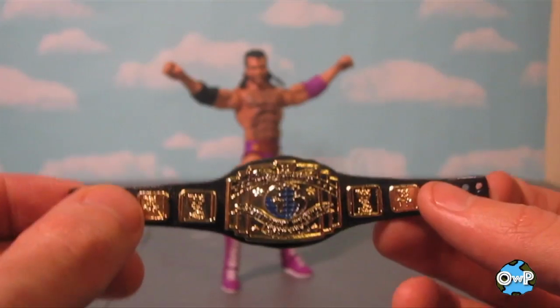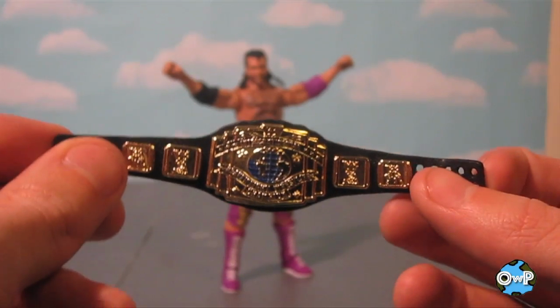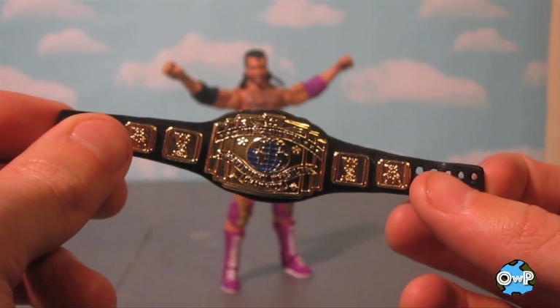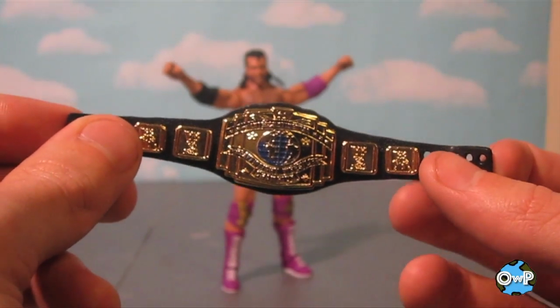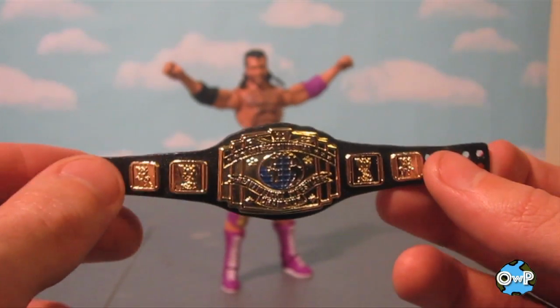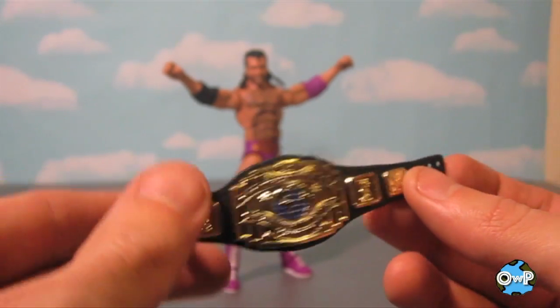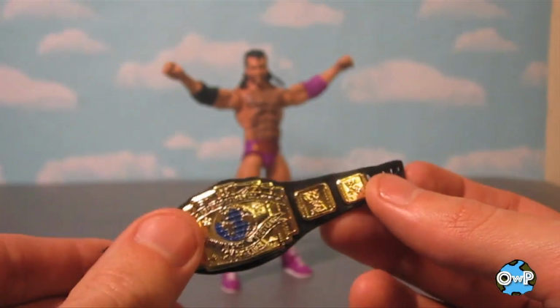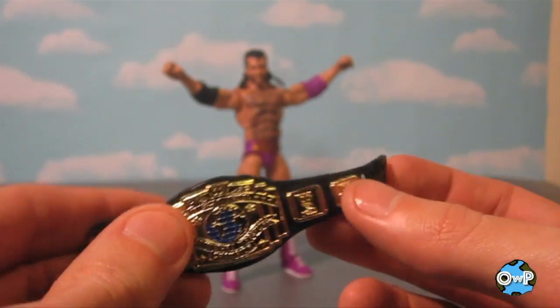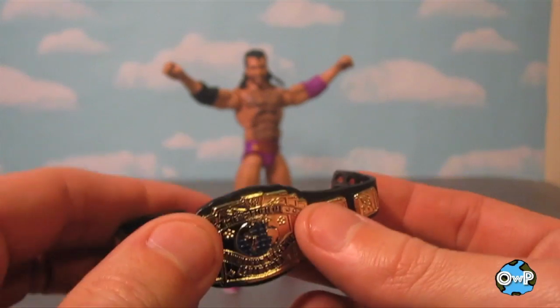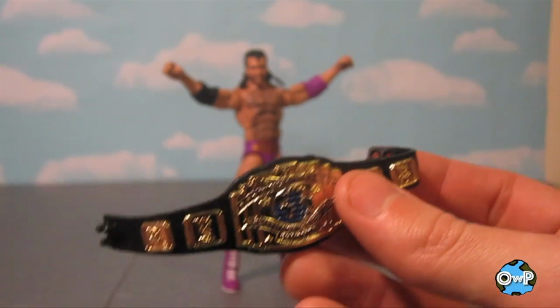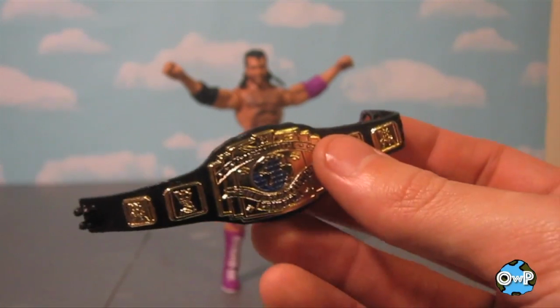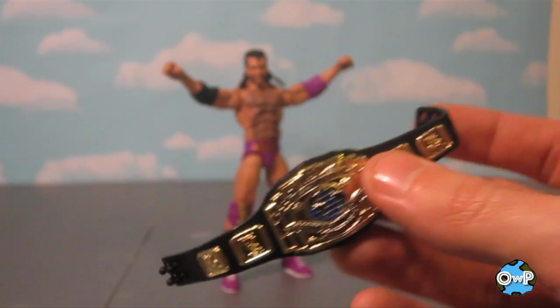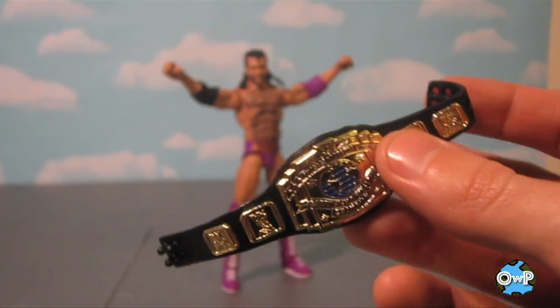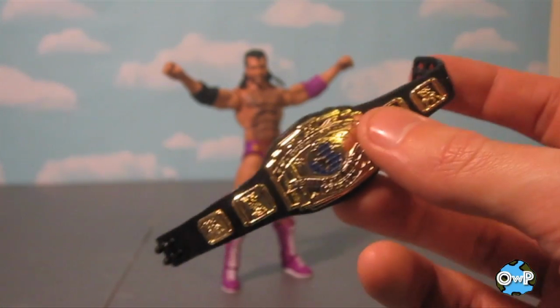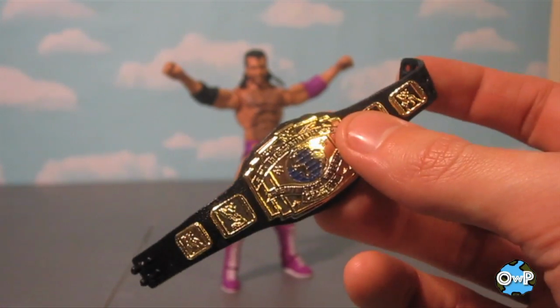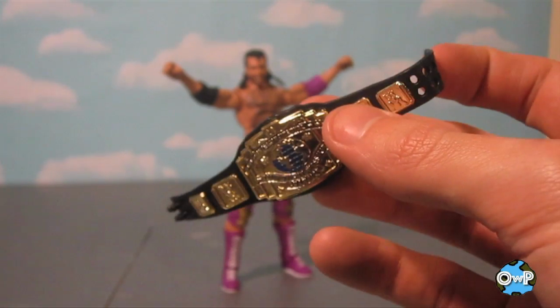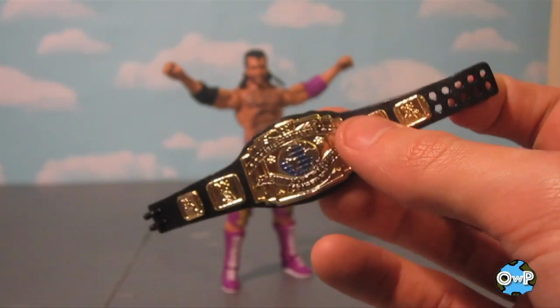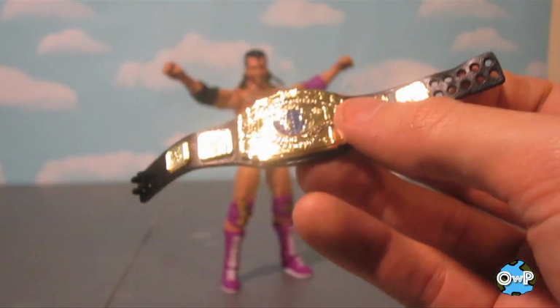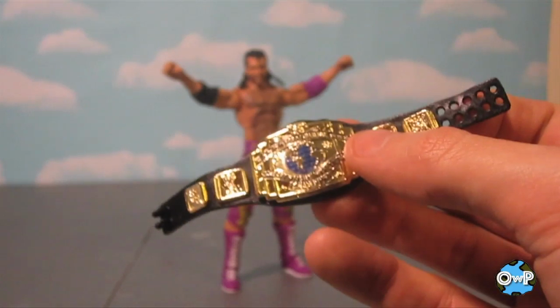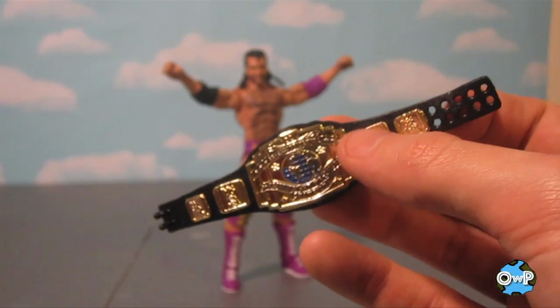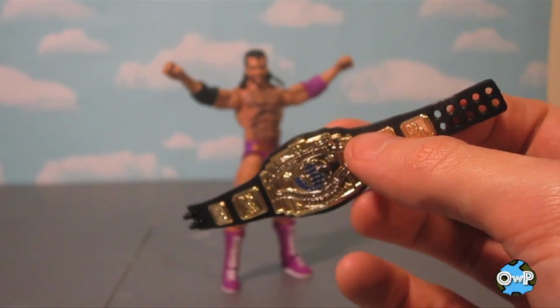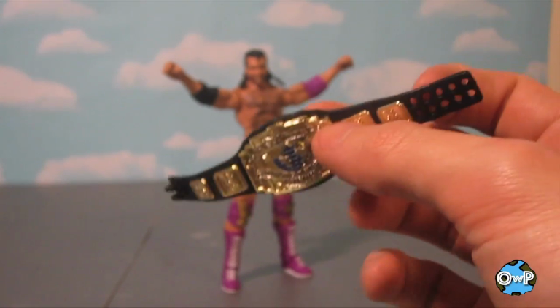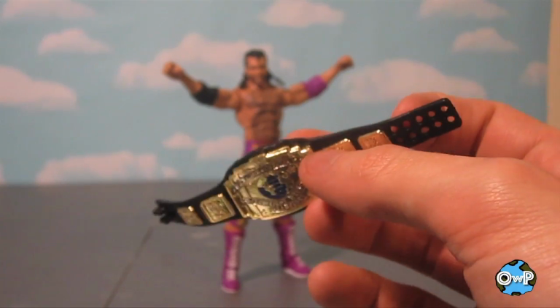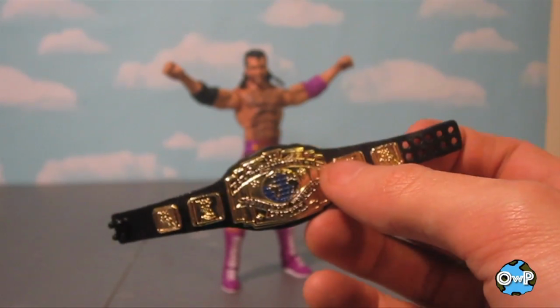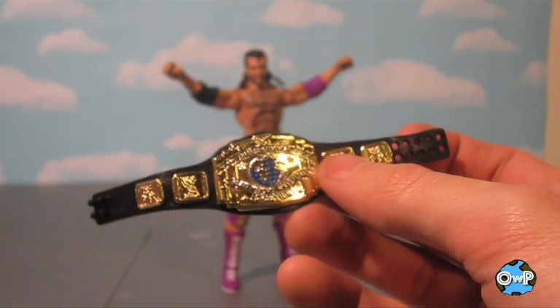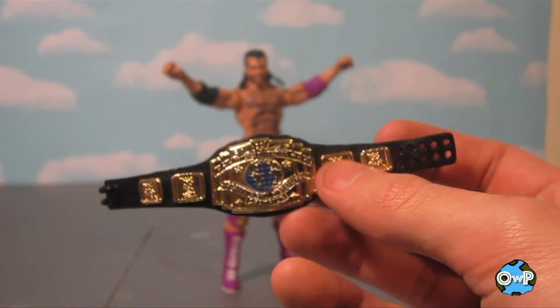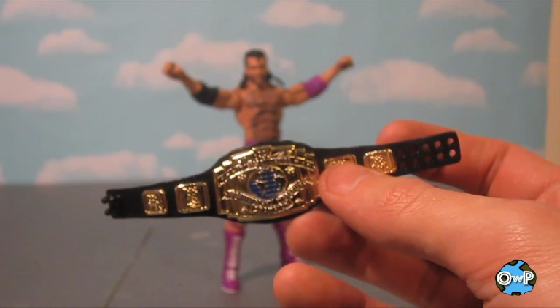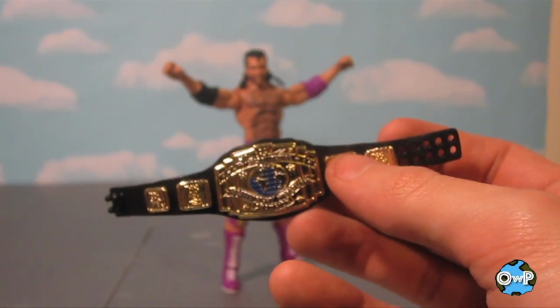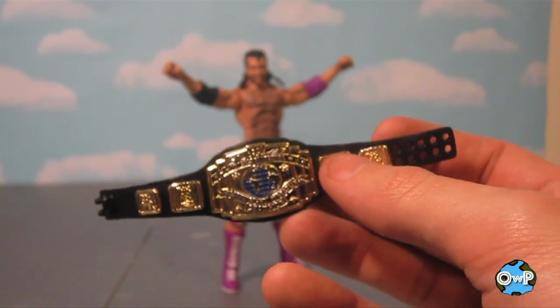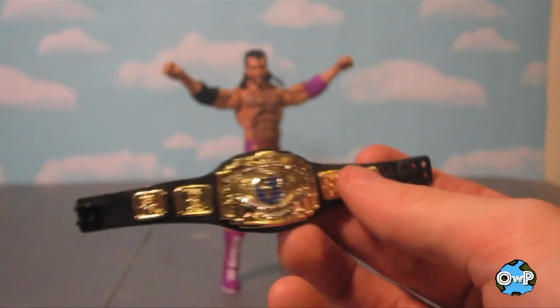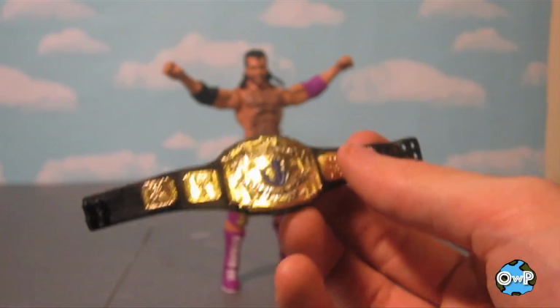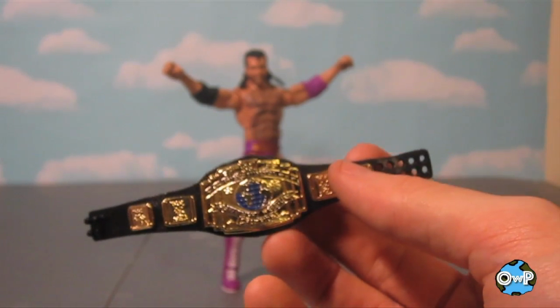And it comes with the classic Intercontinental Championship. I think it's cool to see more figures coming with belts these days. Quite a few figures have already come with this belt, but it's always nice to have extras, especially if you might have missed the previous figures. And this is the classic-looking one too. So the more belts, the better — am I right?